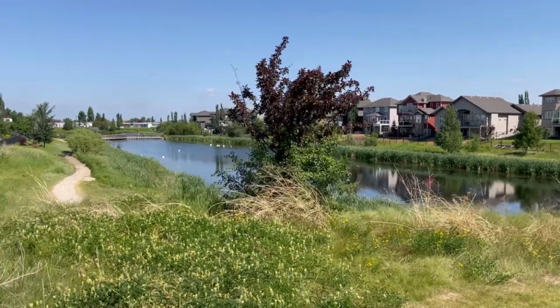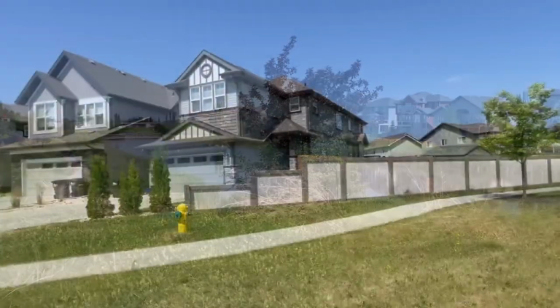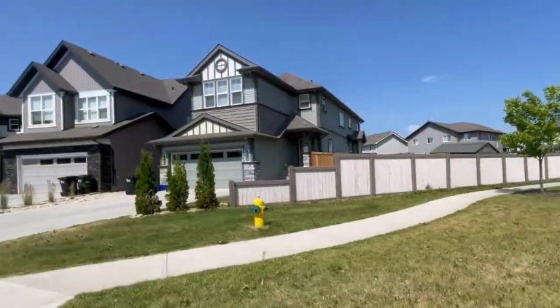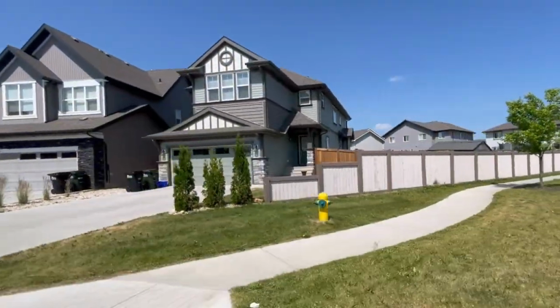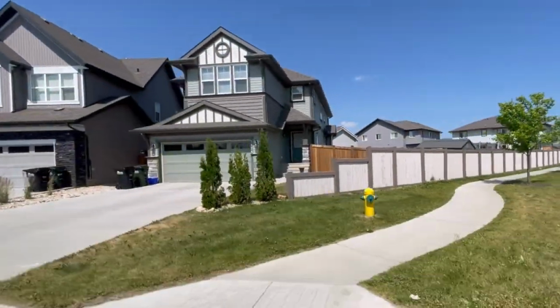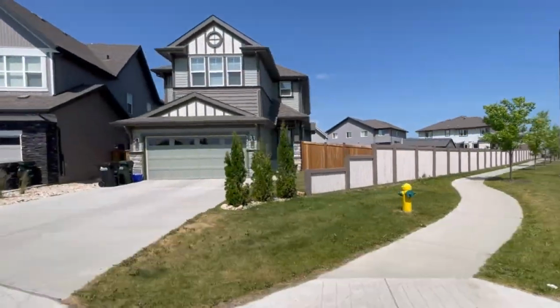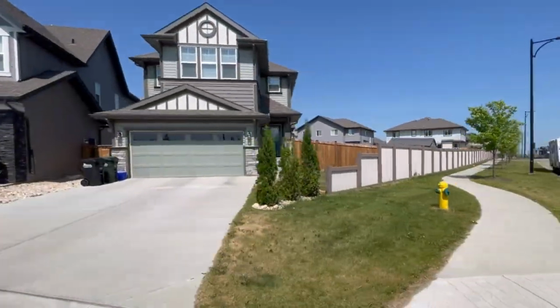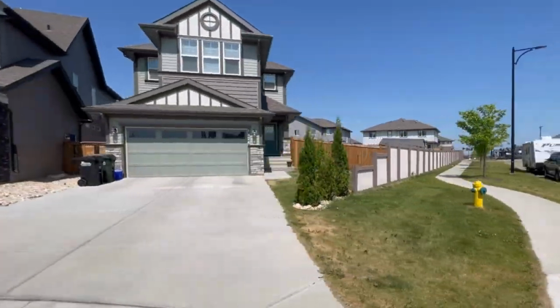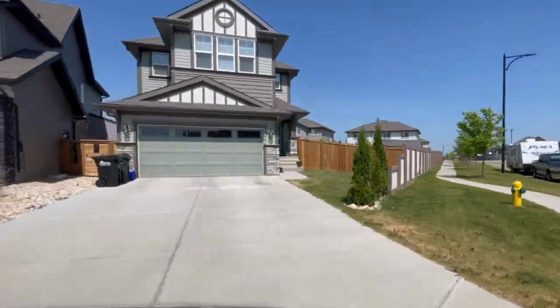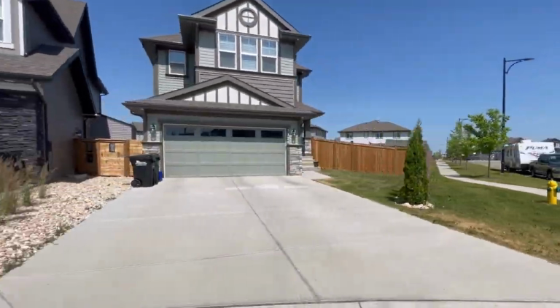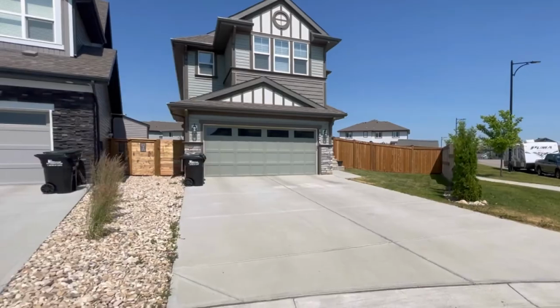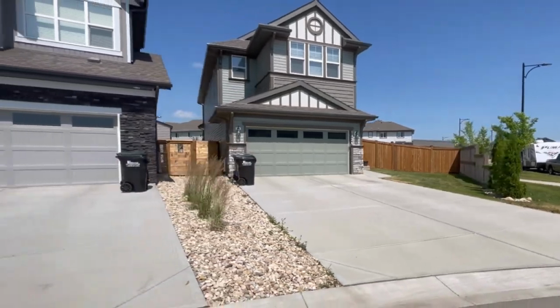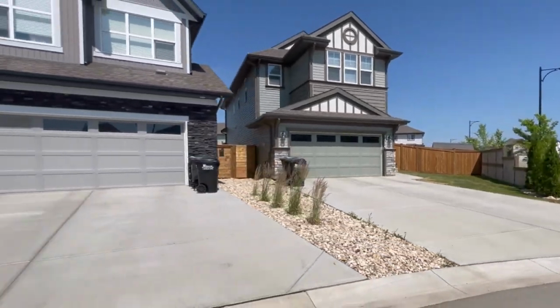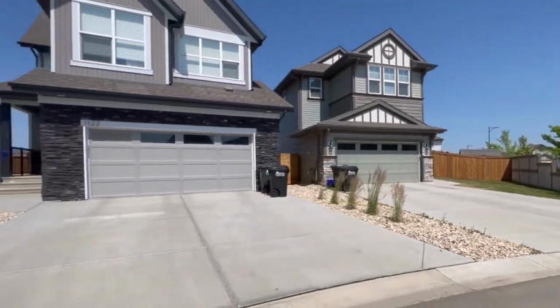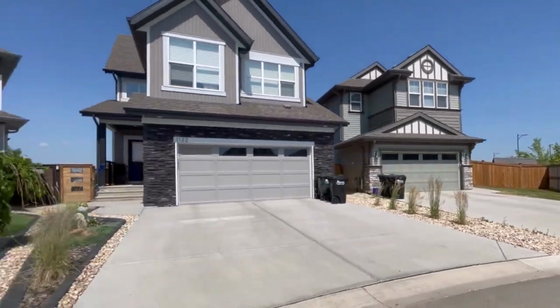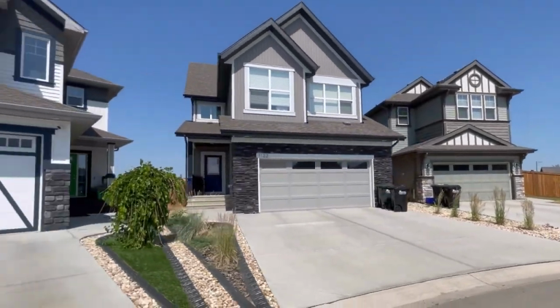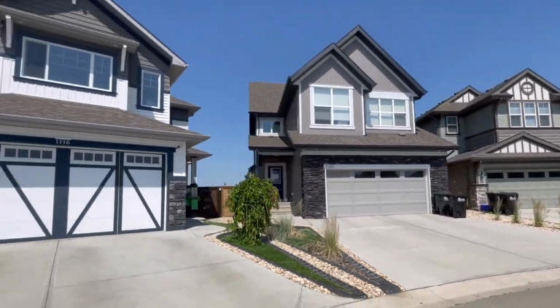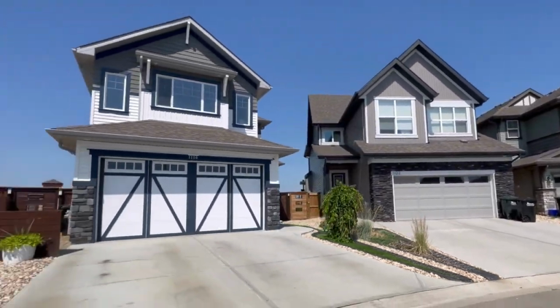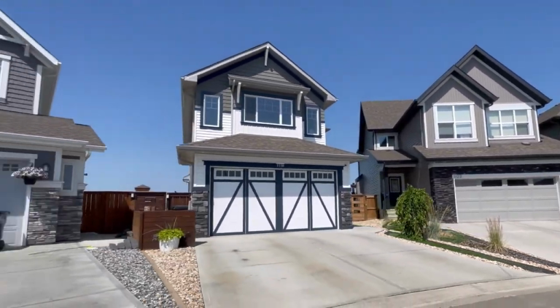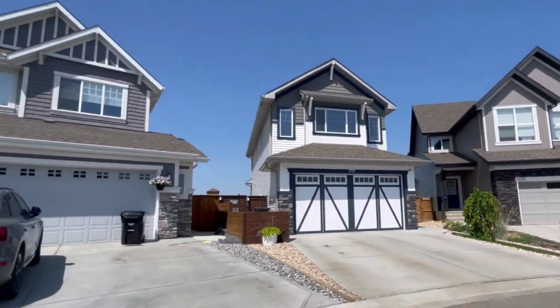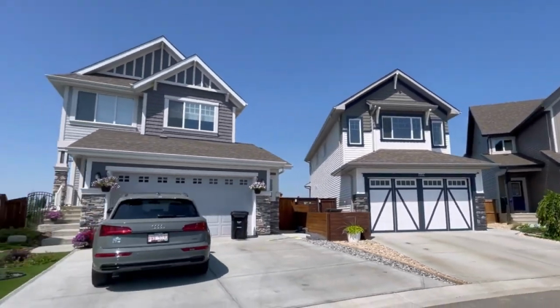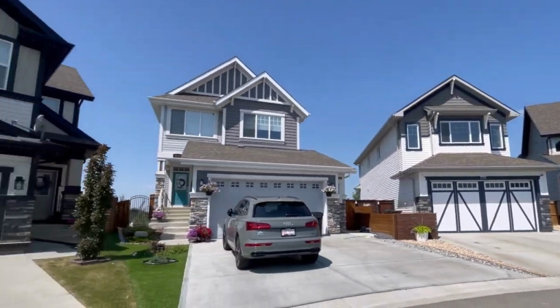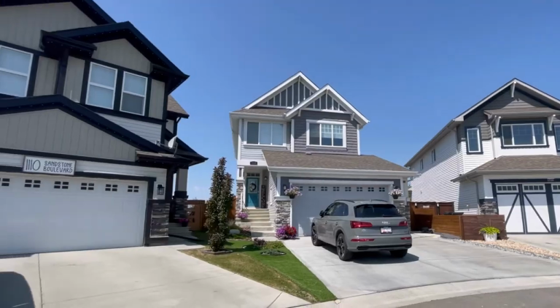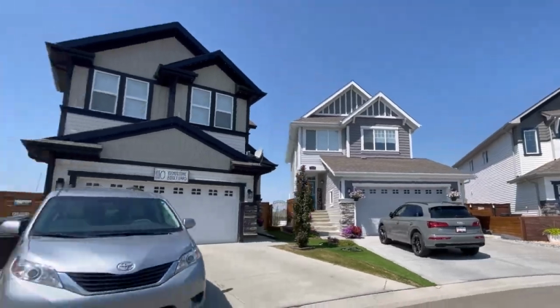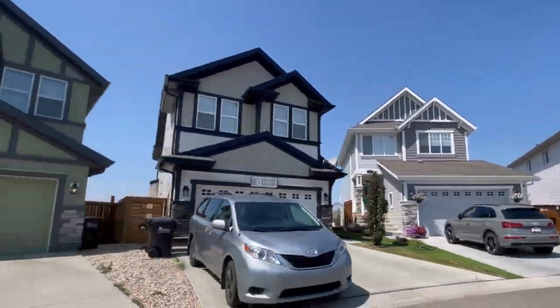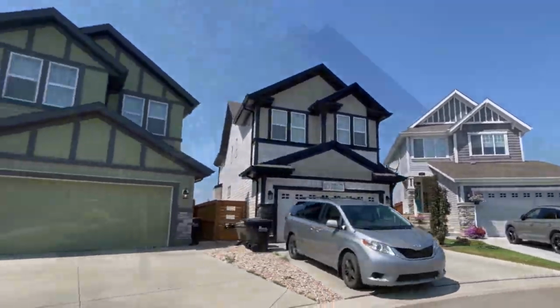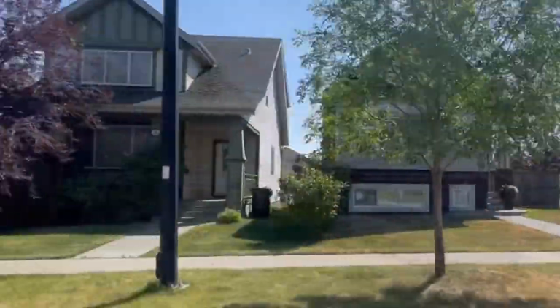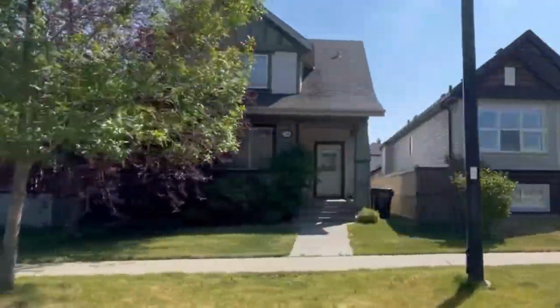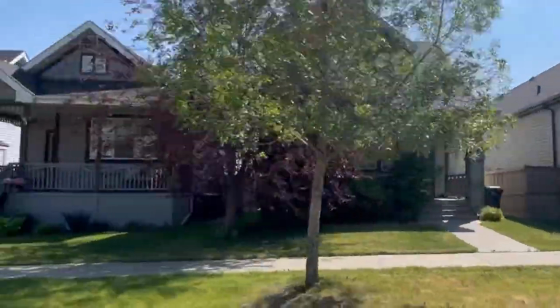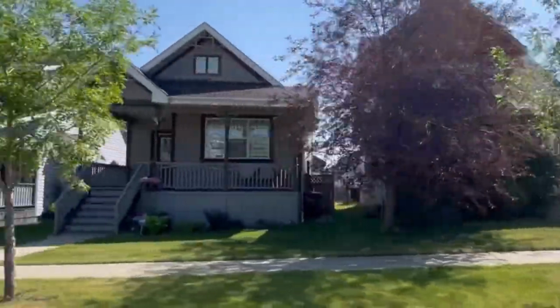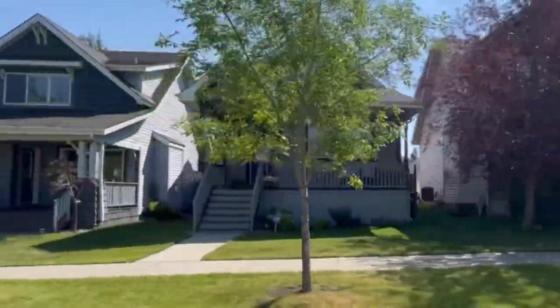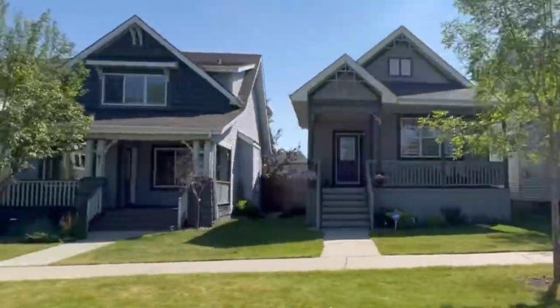Sherwood Park appeals to families who are looking for that ideal suburban lifestyle. It's far enough outside of the Edmonton perimeter that you can escape the hustle of city life, but close enough that you can still take advantage of everything the city has to offer.